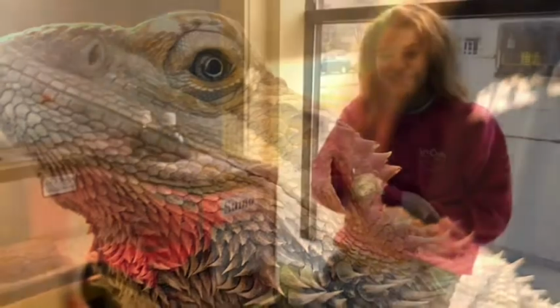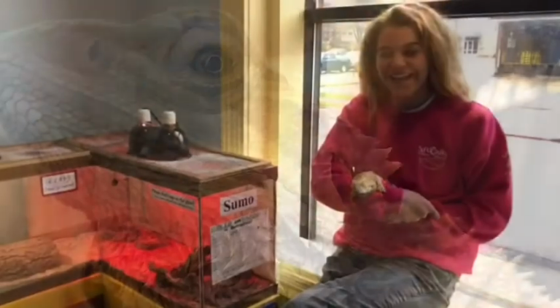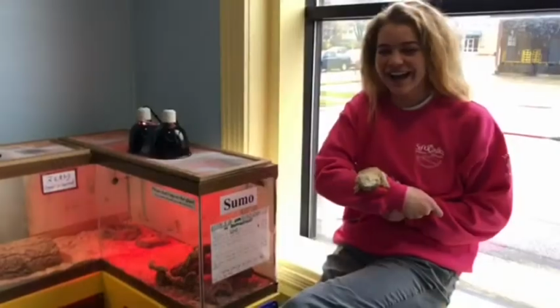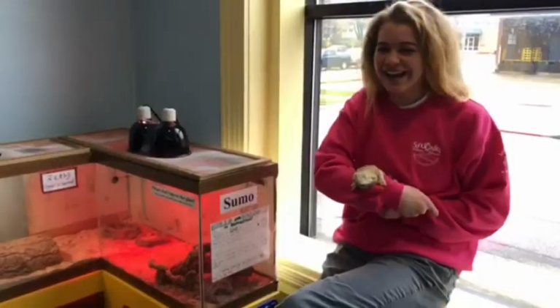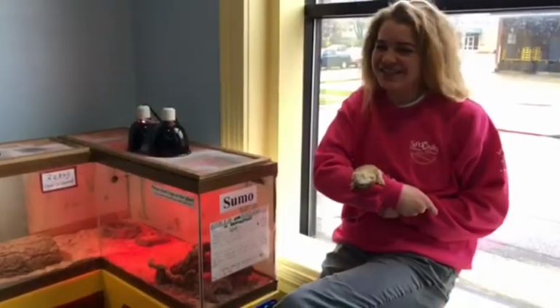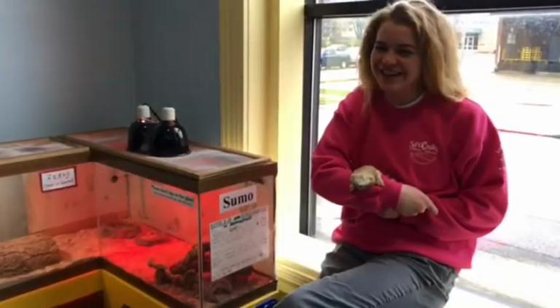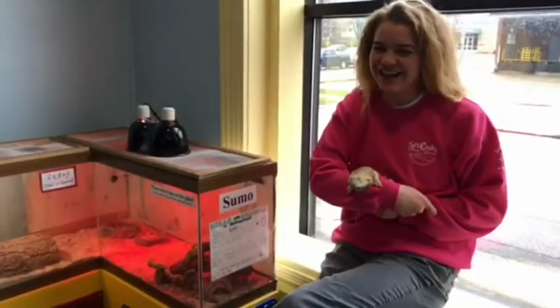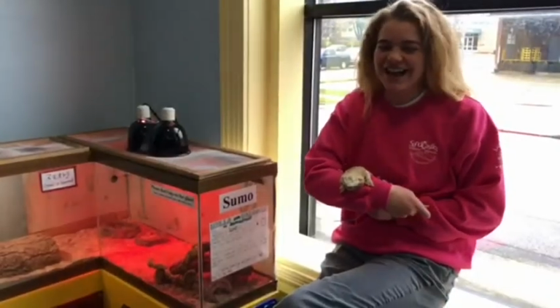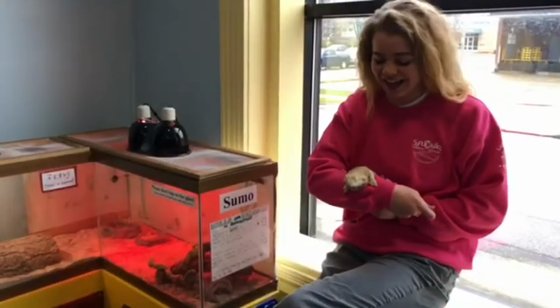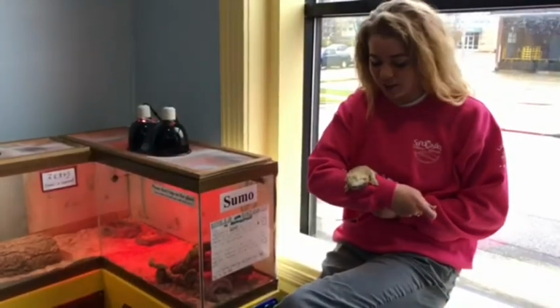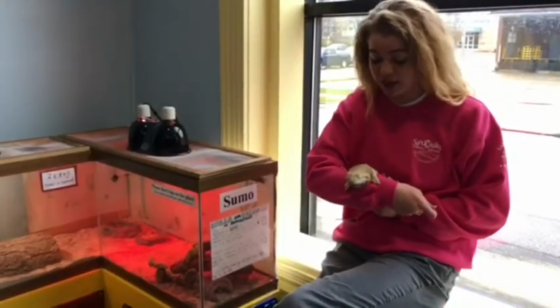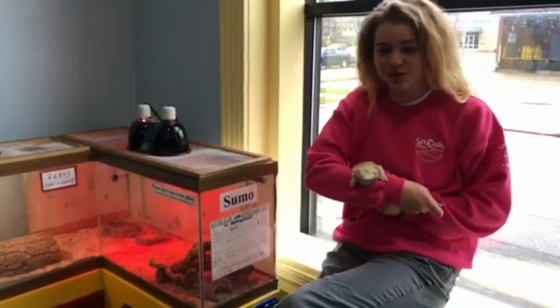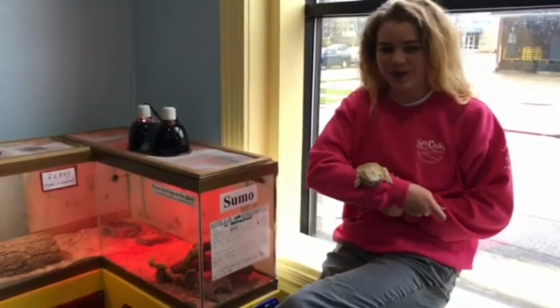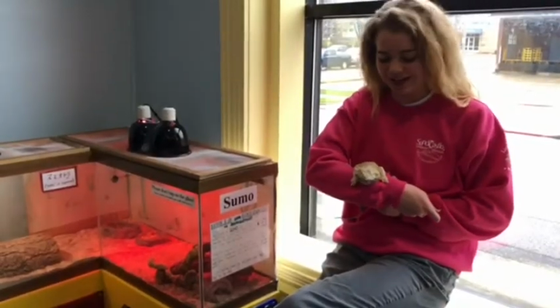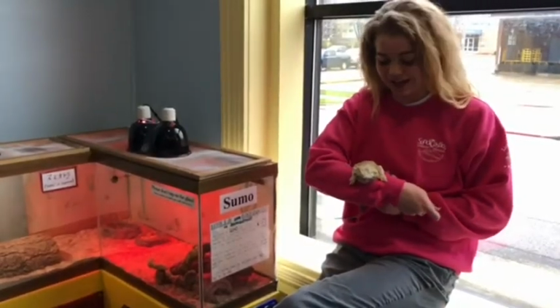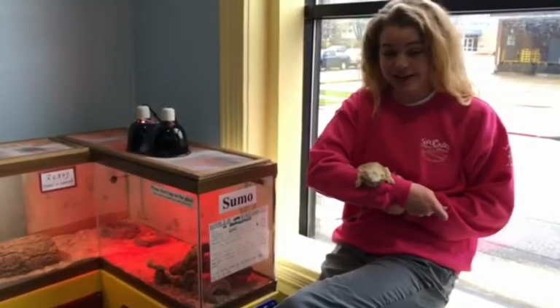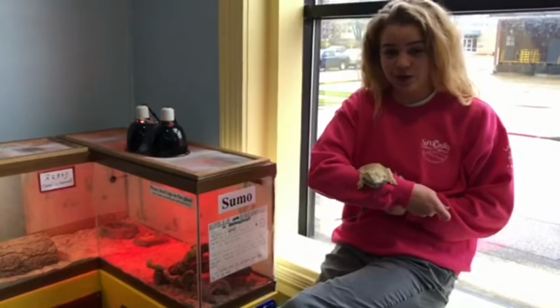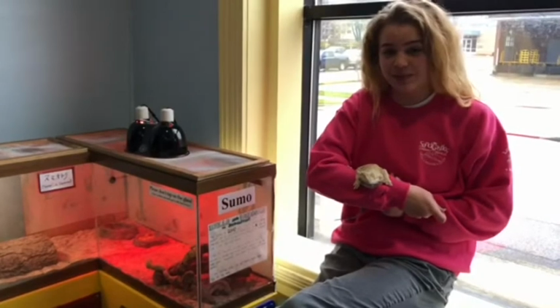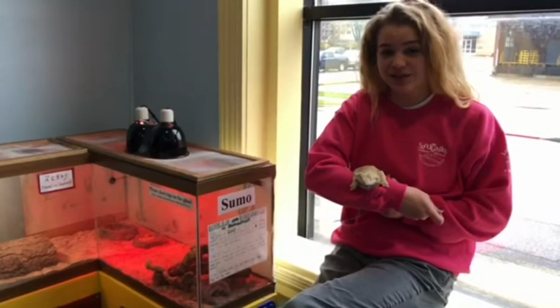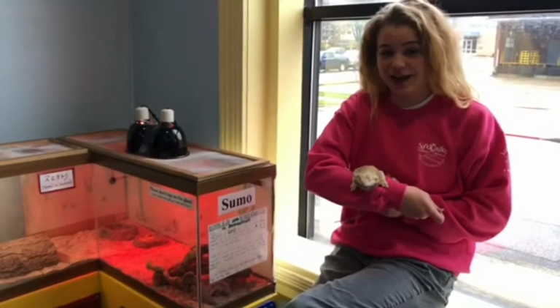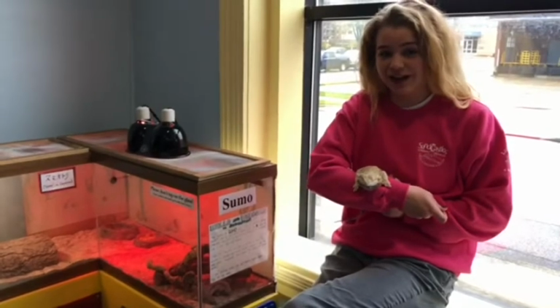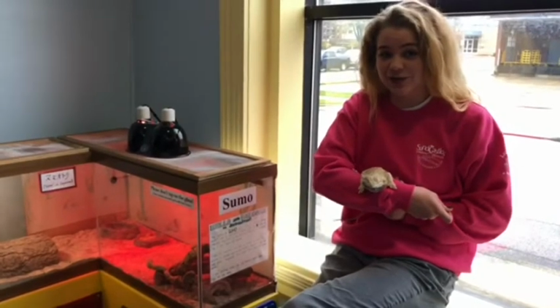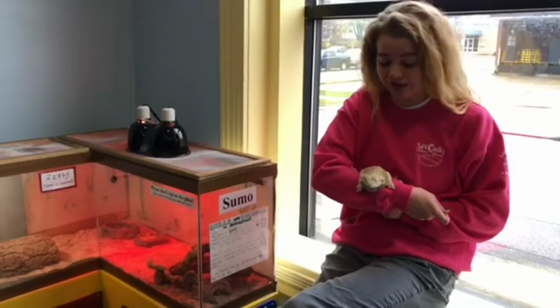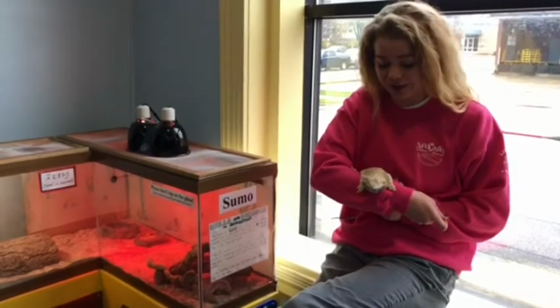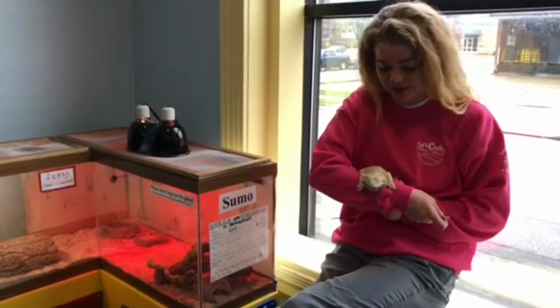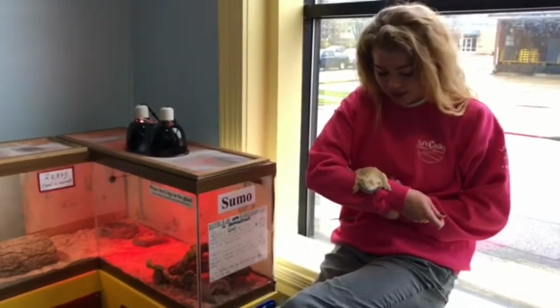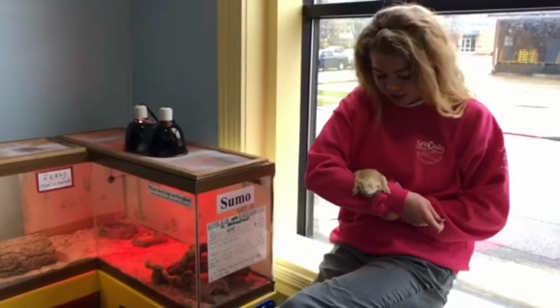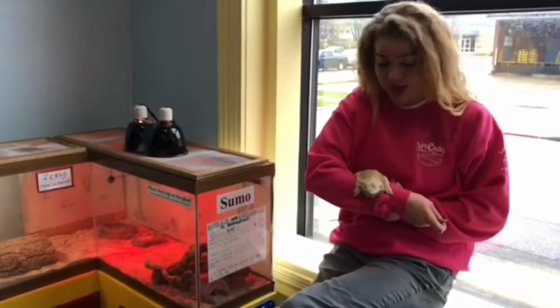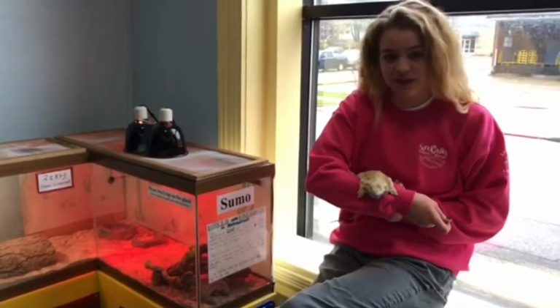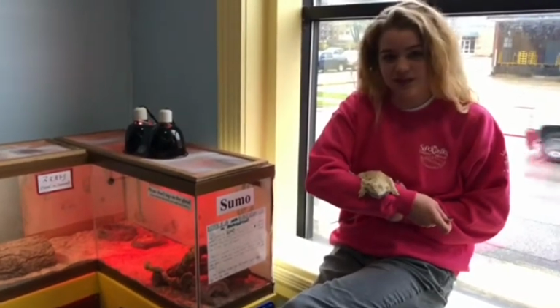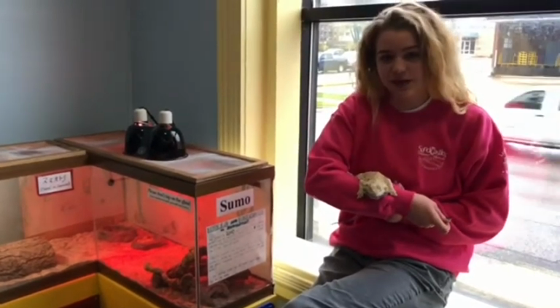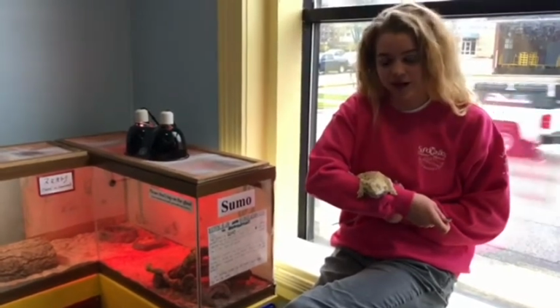Hi, I'm Karina and I'm here with Sumo. He's an eight-year-old bearded dragon who's been living at the museum his whole life. He's really friendly.